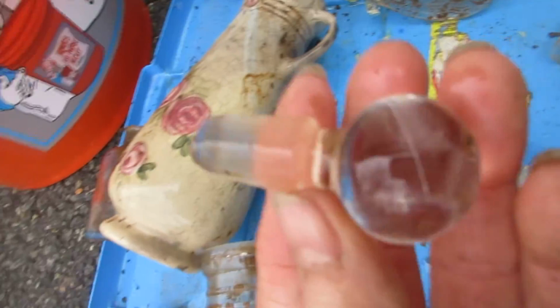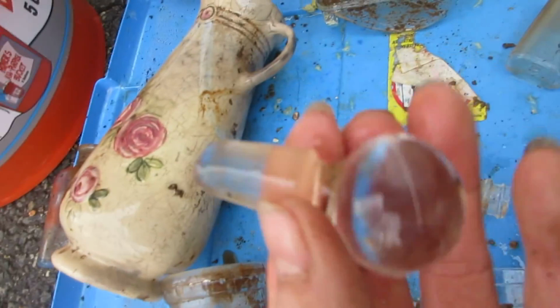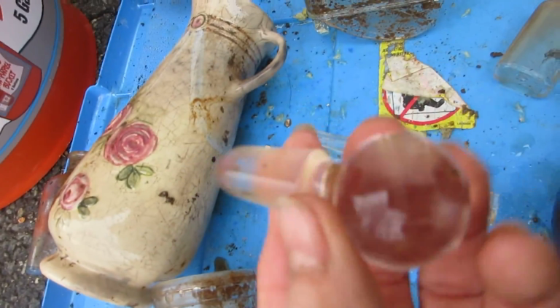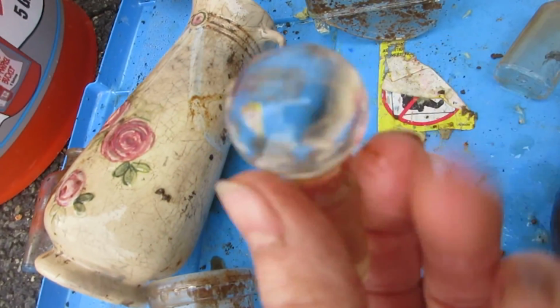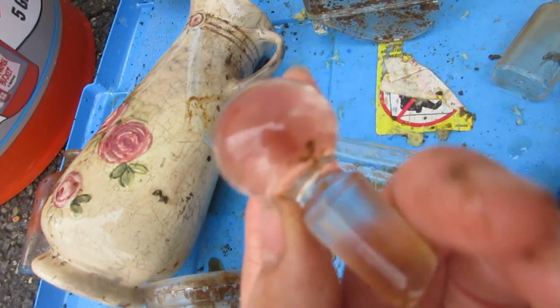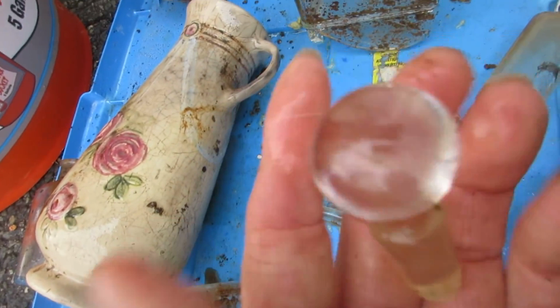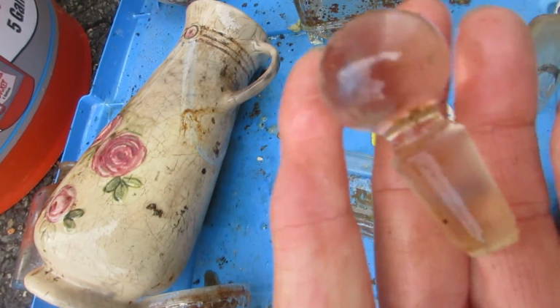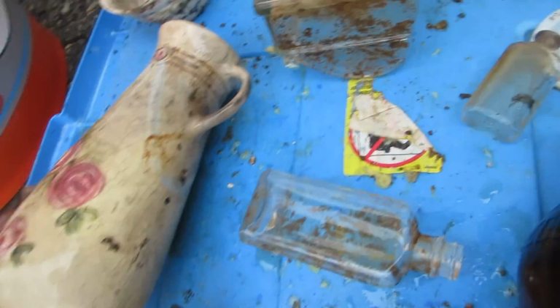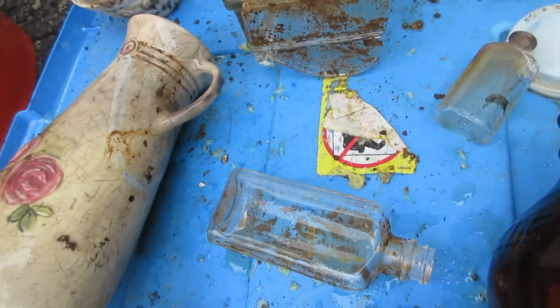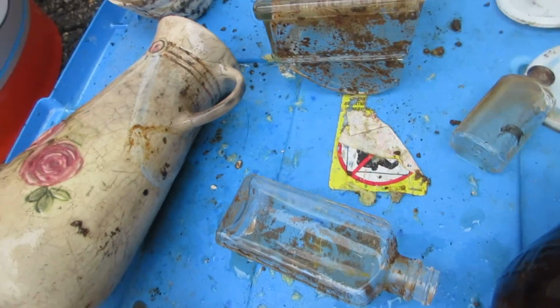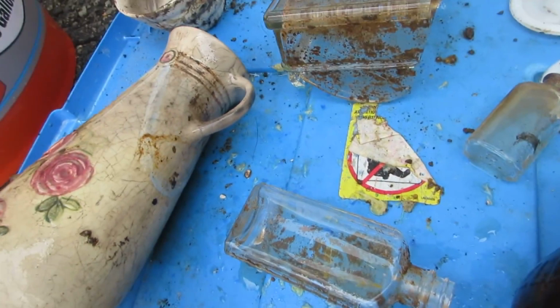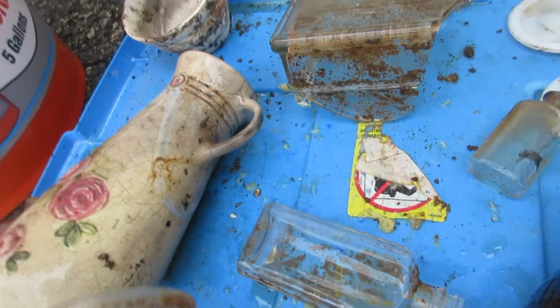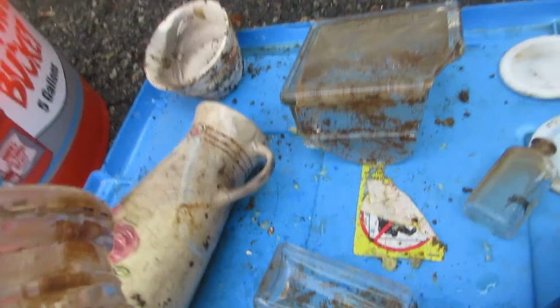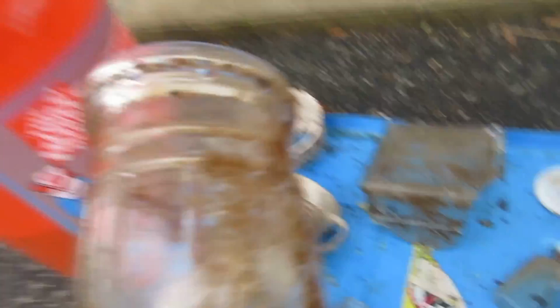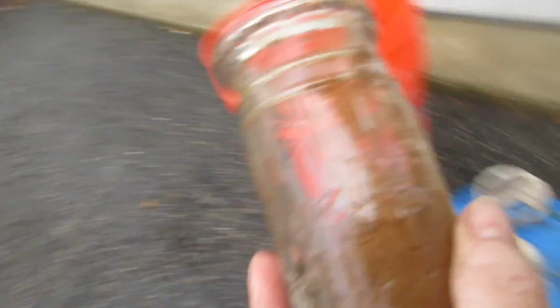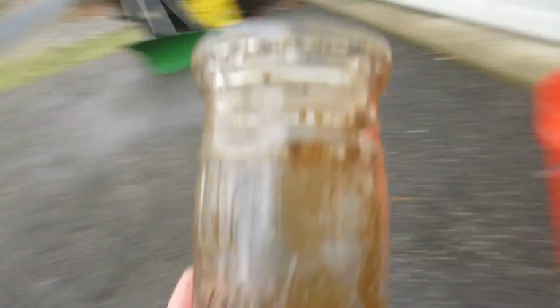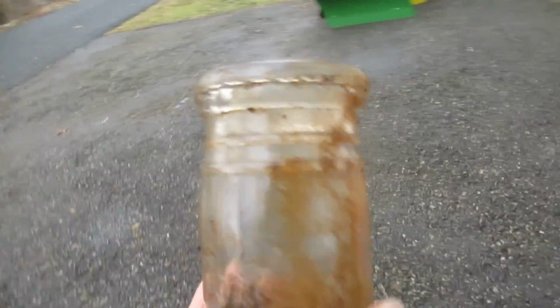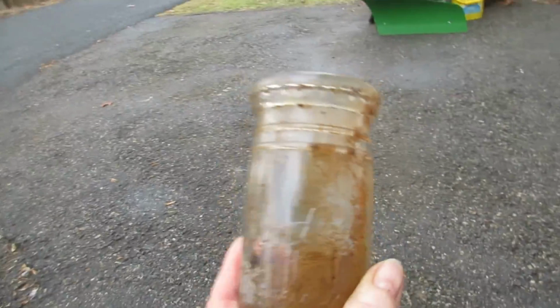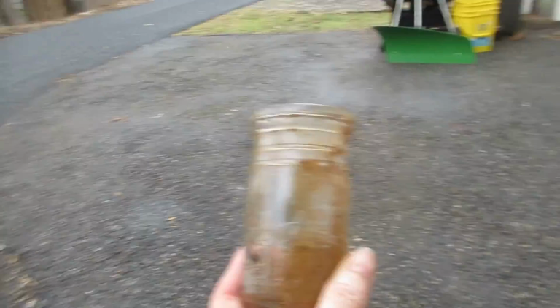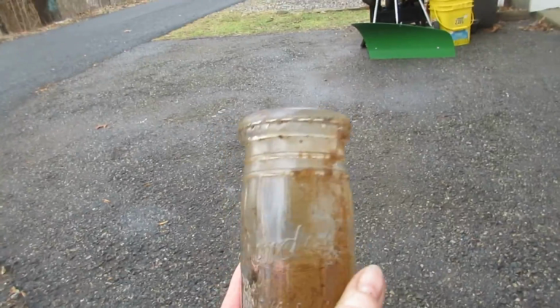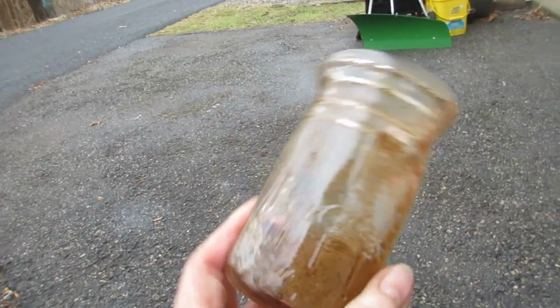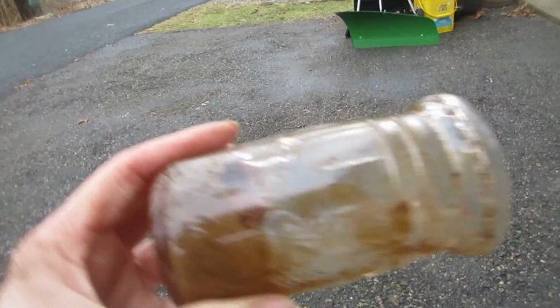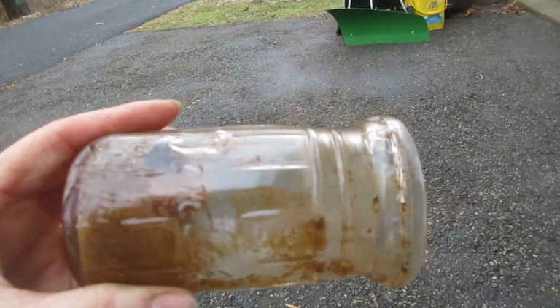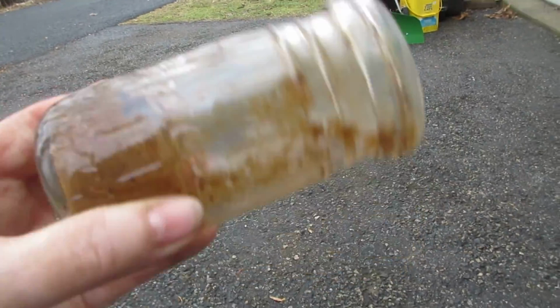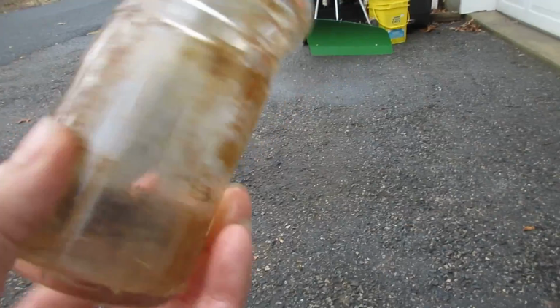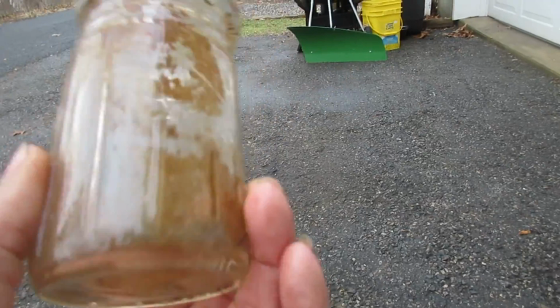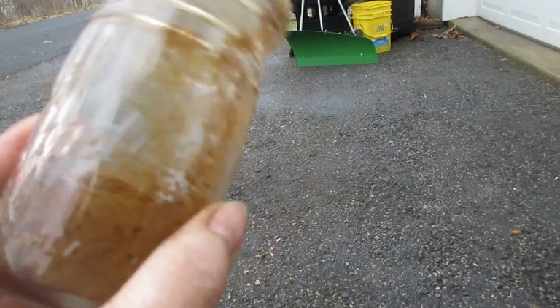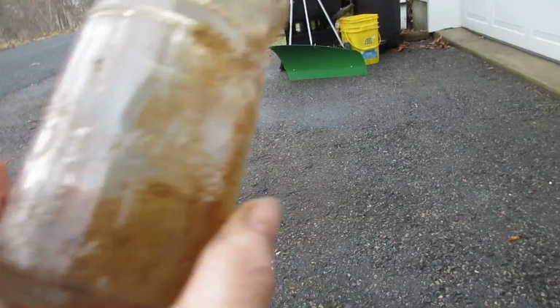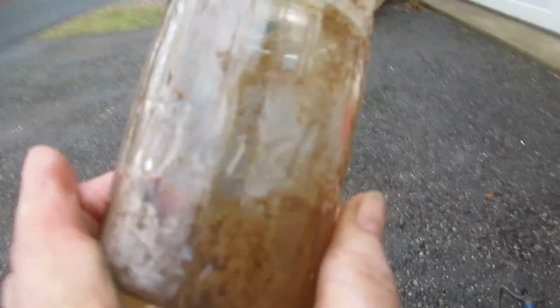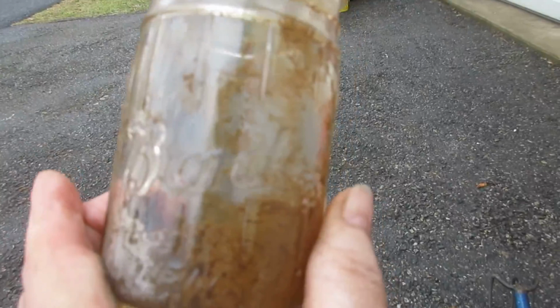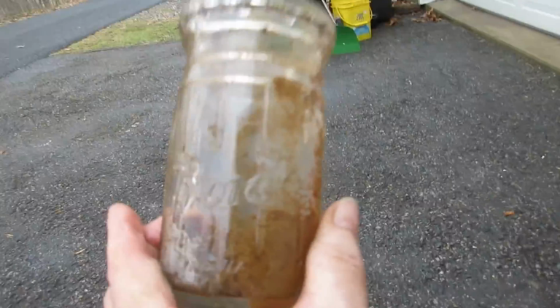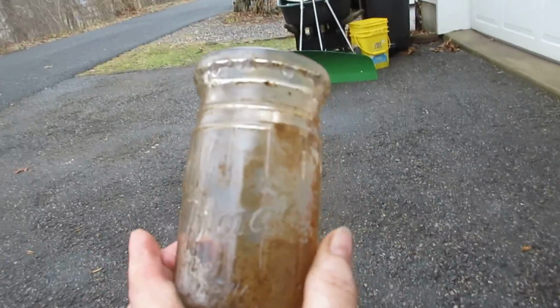A ground glass stopper. This is probably the best find of today — a little Bordens bottle, whether it's cream or I don't know what's embossed there. It says Bordens.